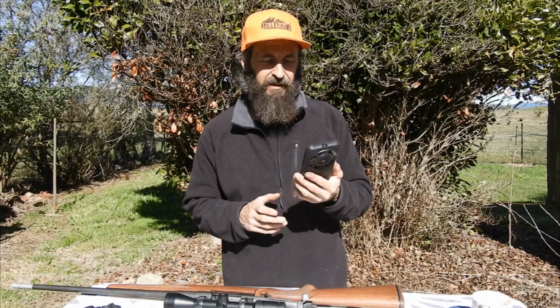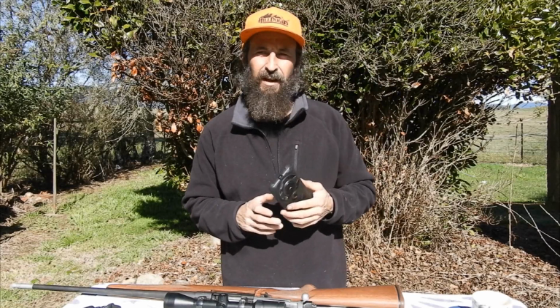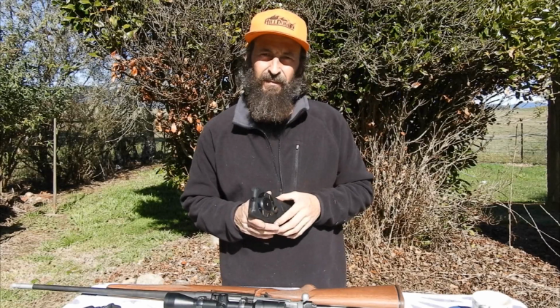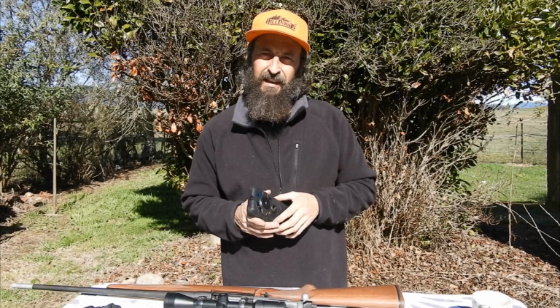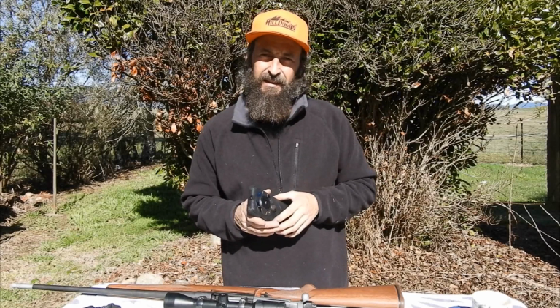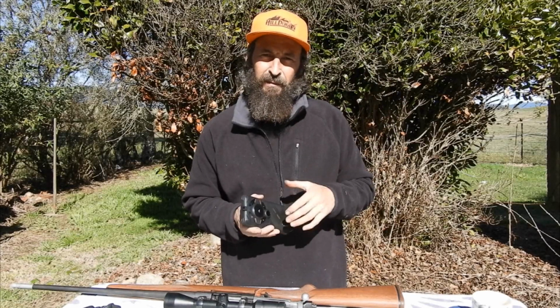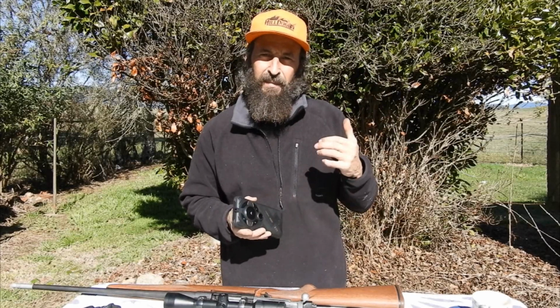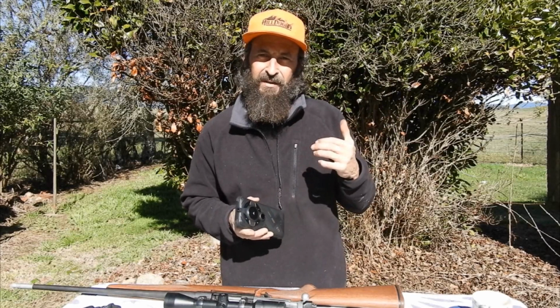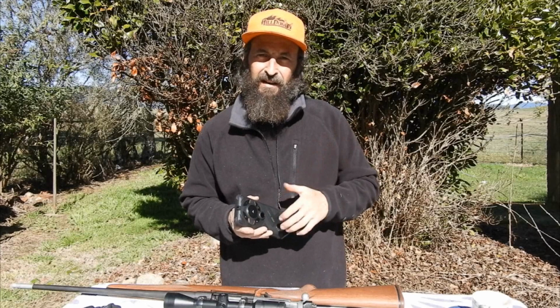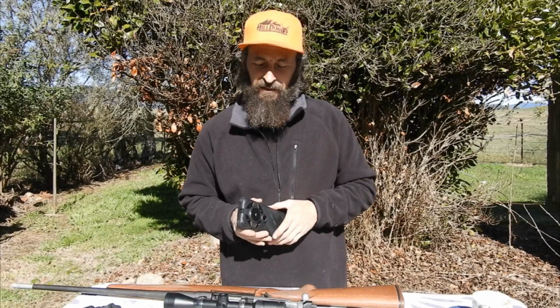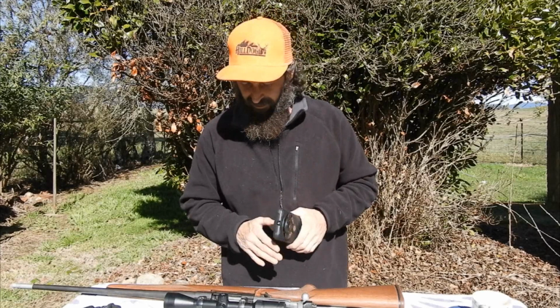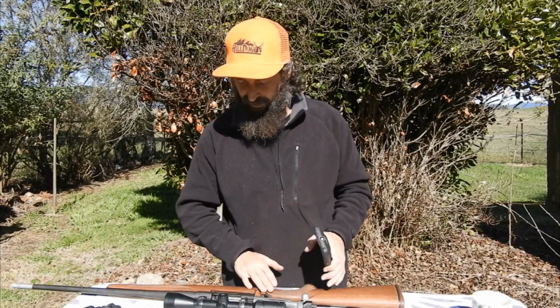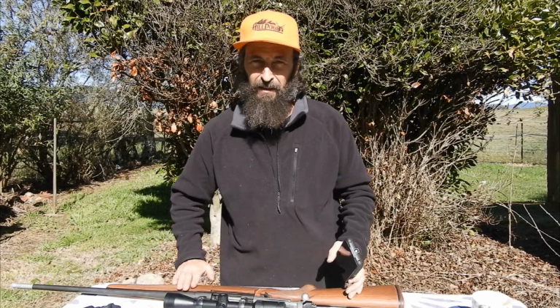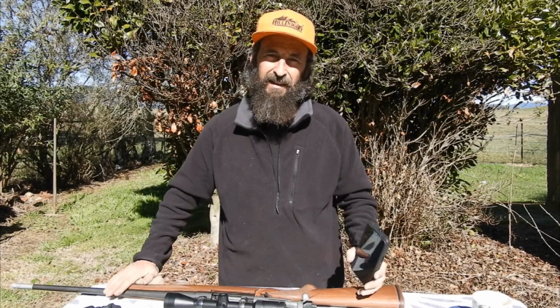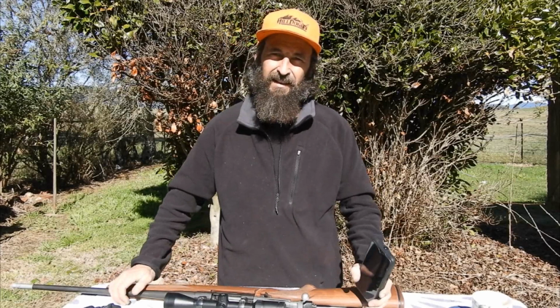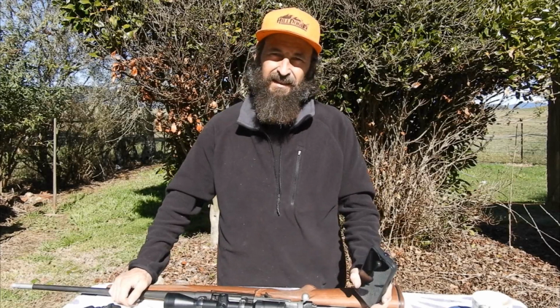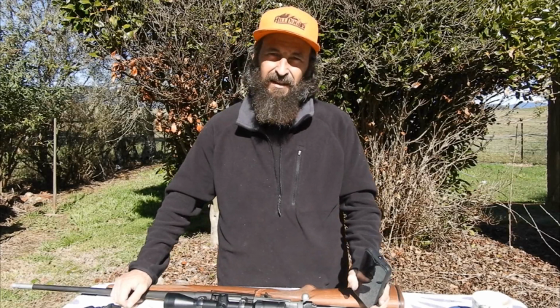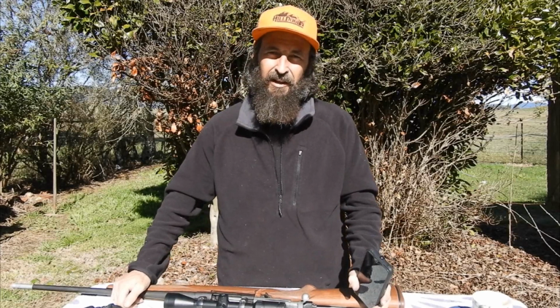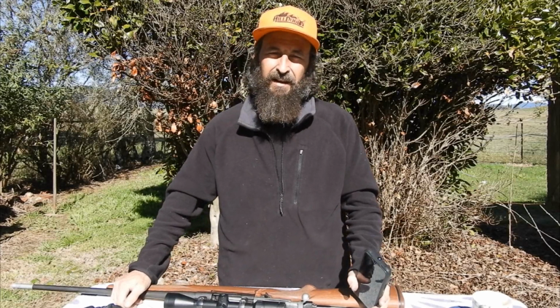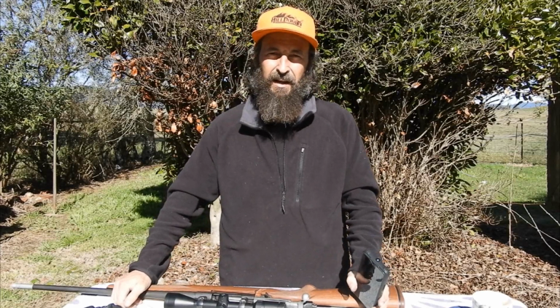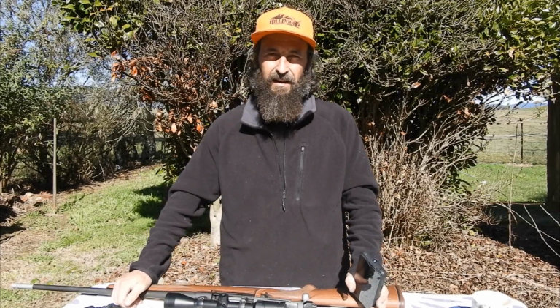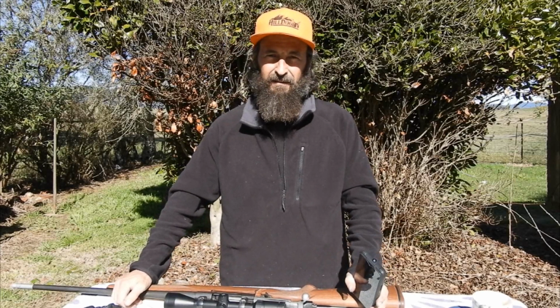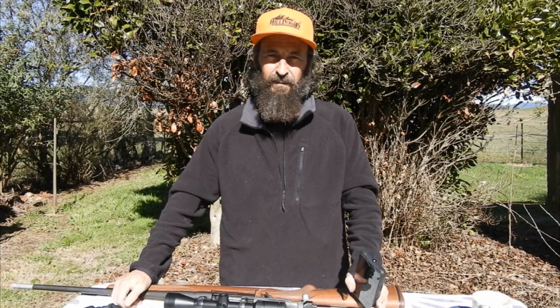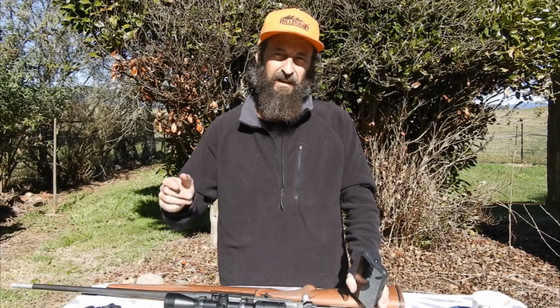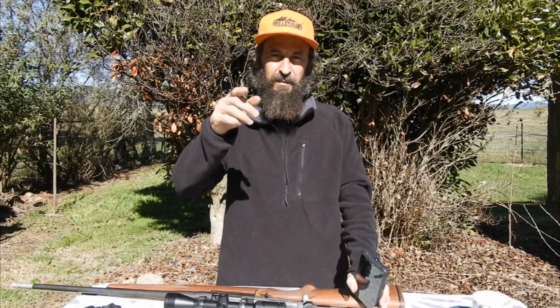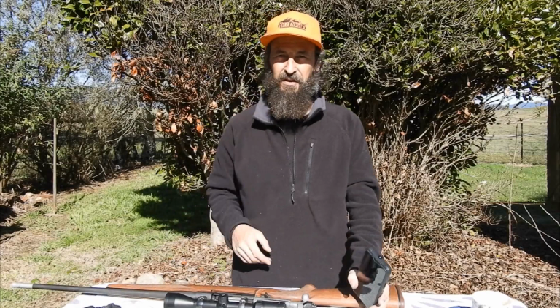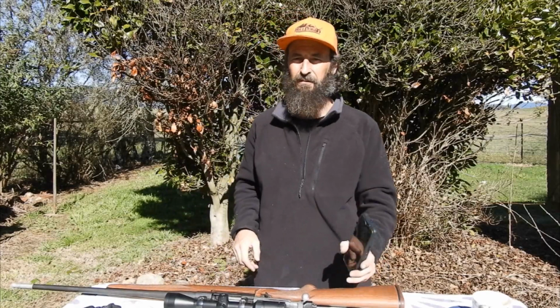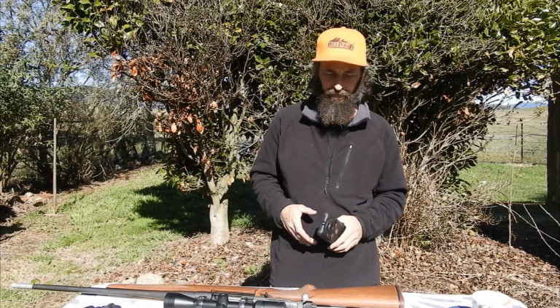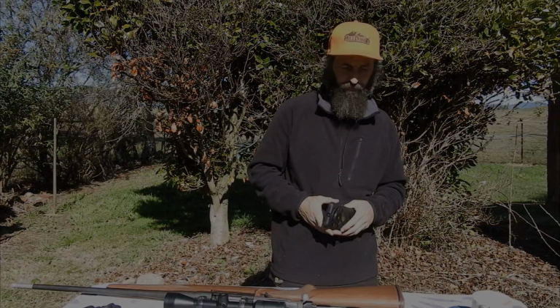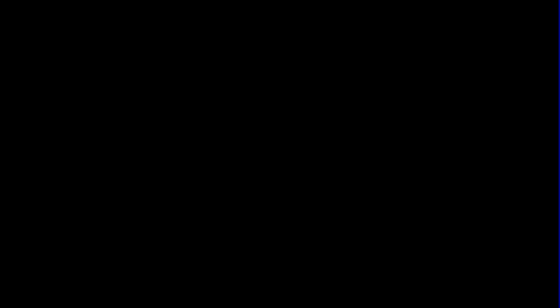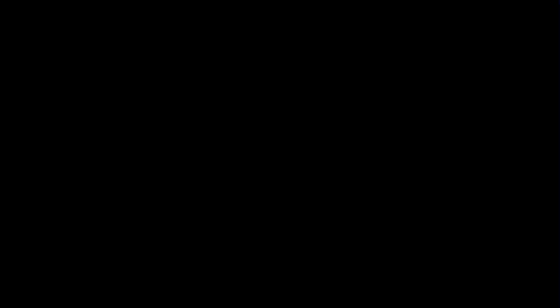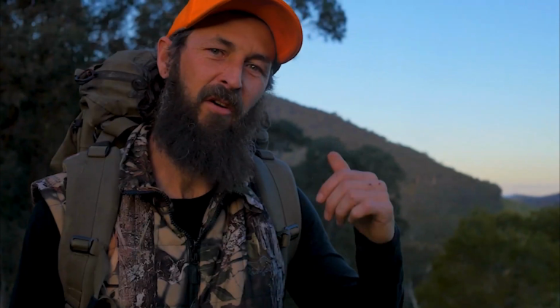So till then, time for me to get back inside, pack up the hunting gear, get ready to go out on another backpack hunt. Catch up with you soon. Let's go hunting.